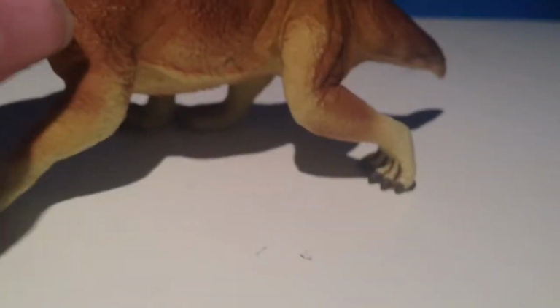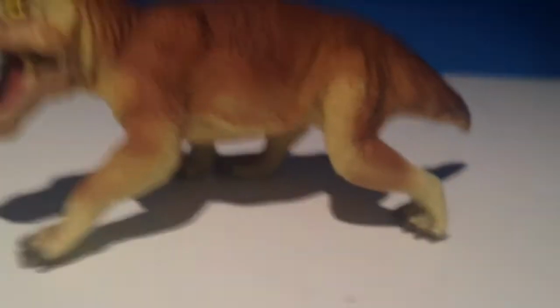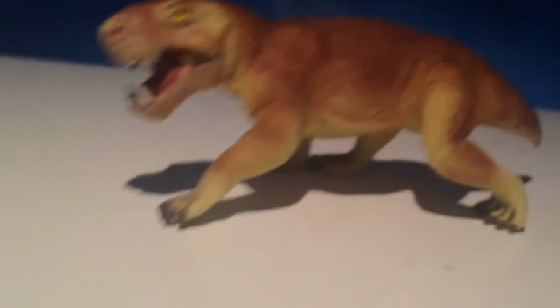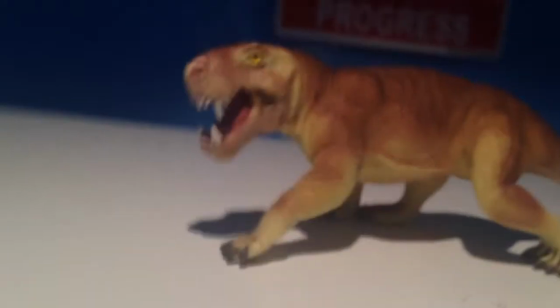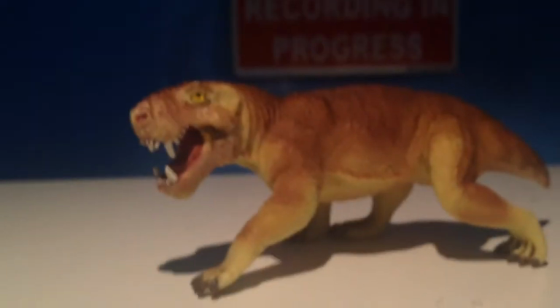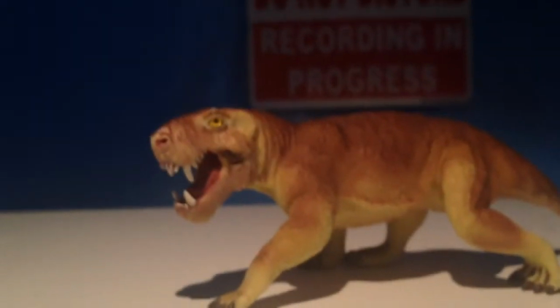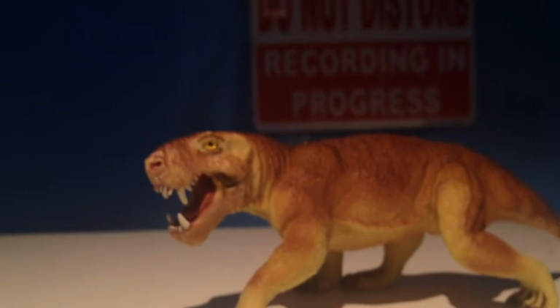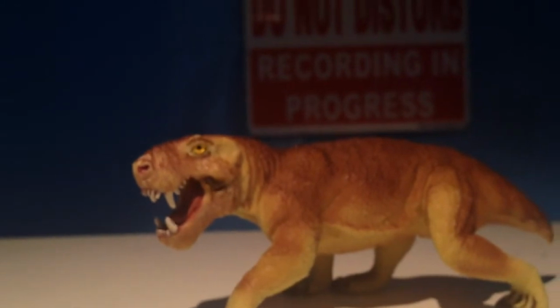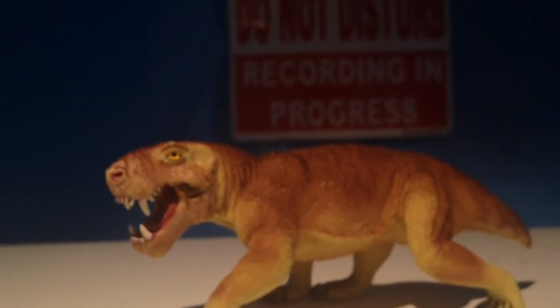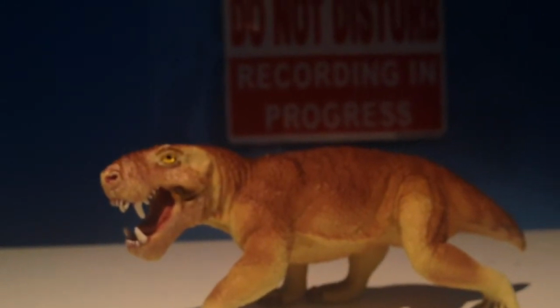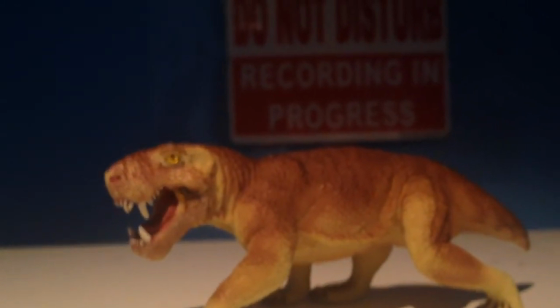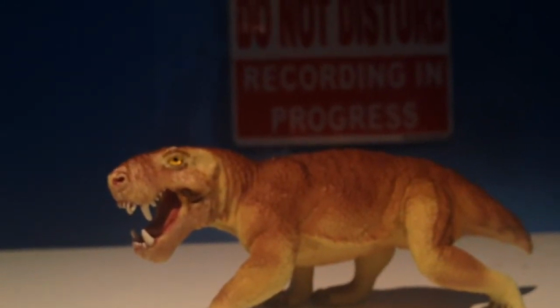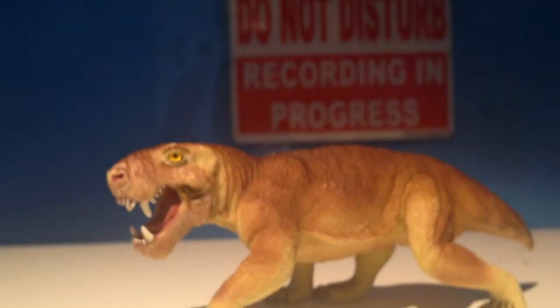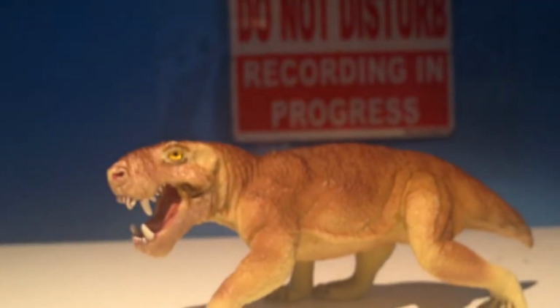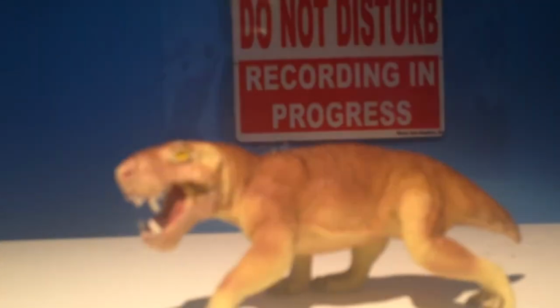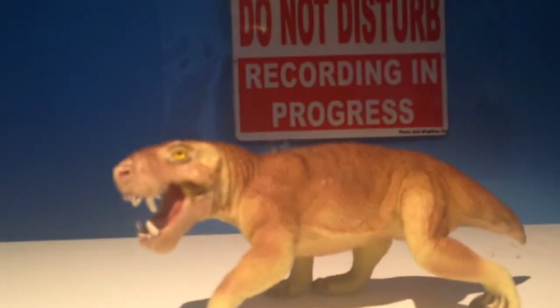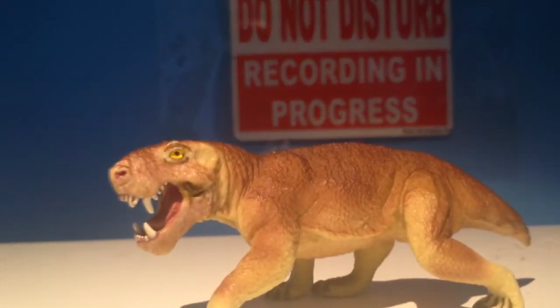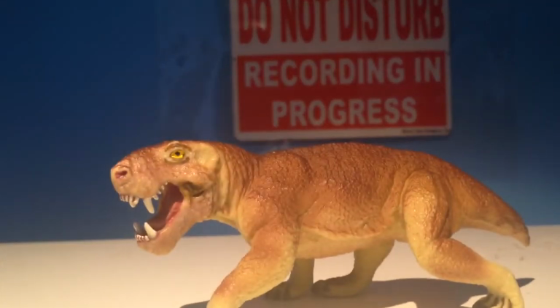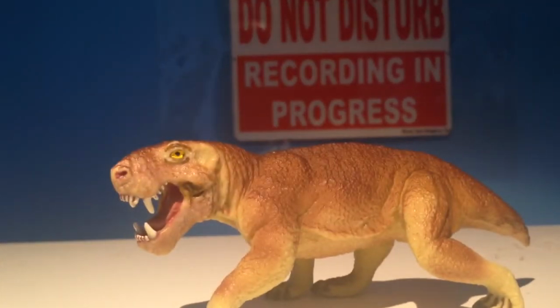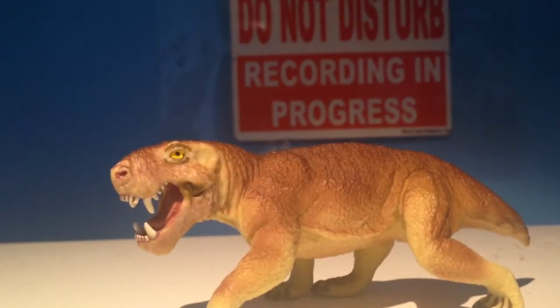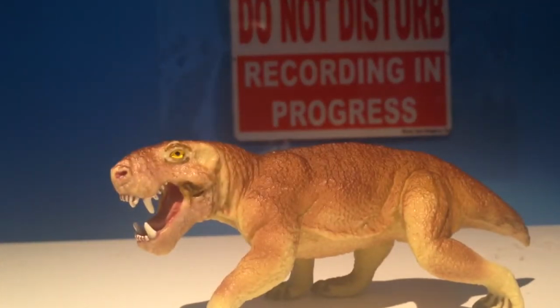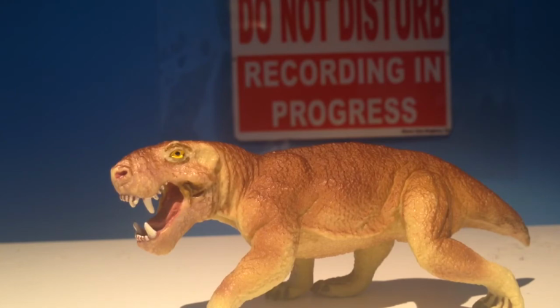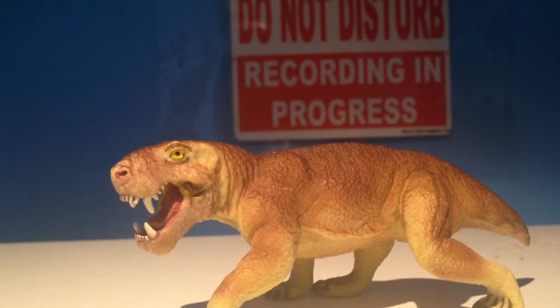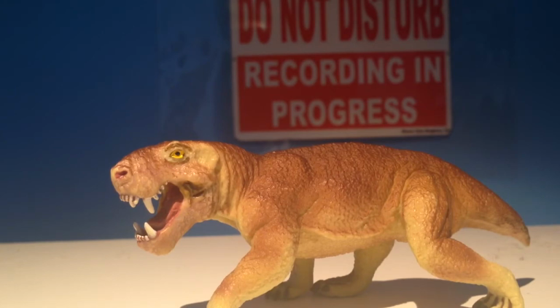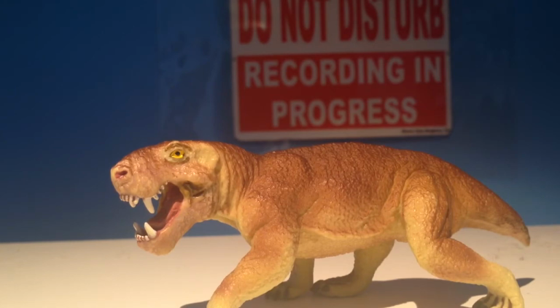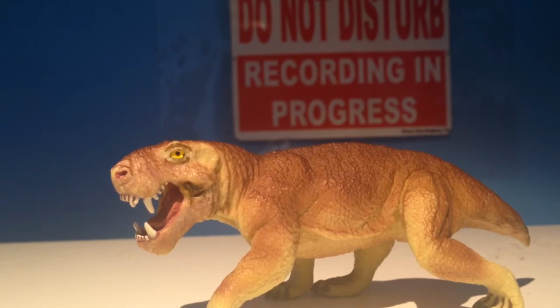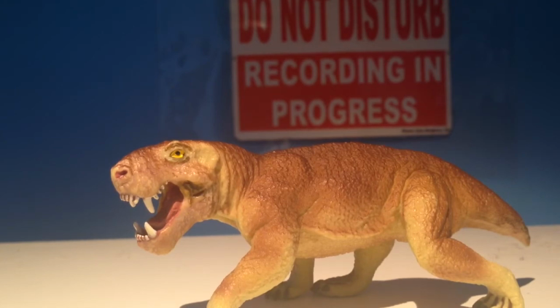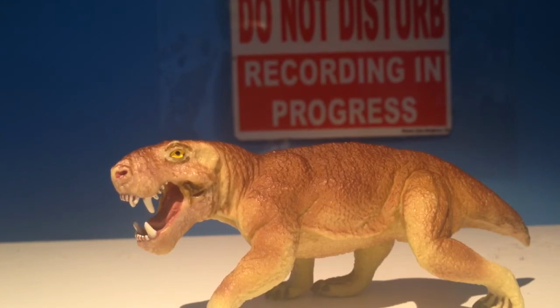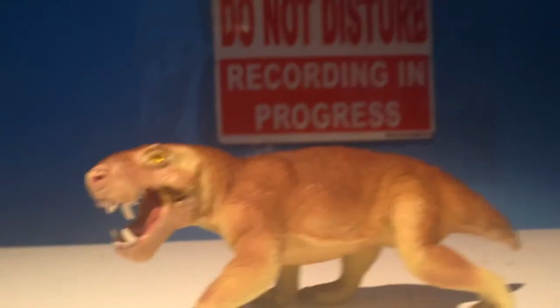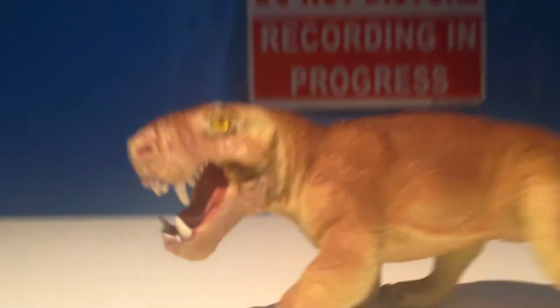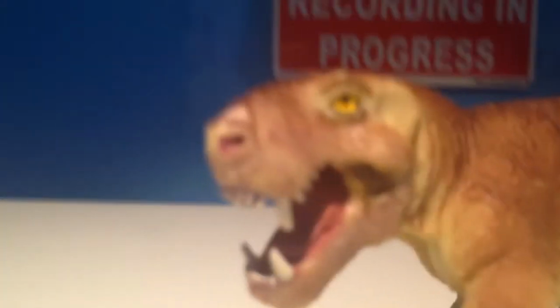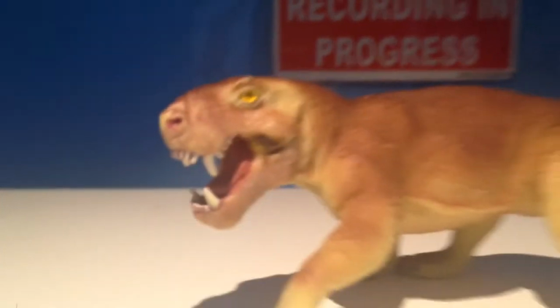That's it for this guy. He's pretty... I don't know, he's a really small figure. He doesn't have much interesting things about him. I can try and do some more stuff — let's see.